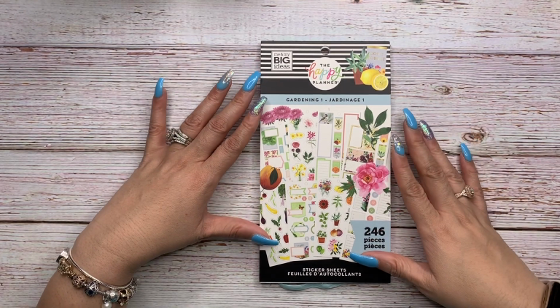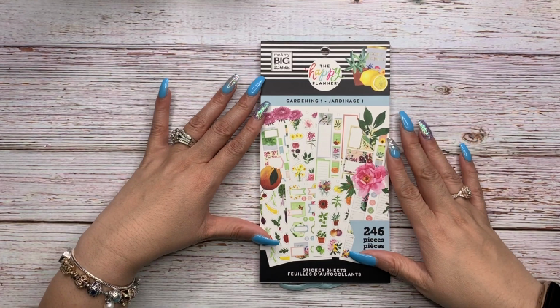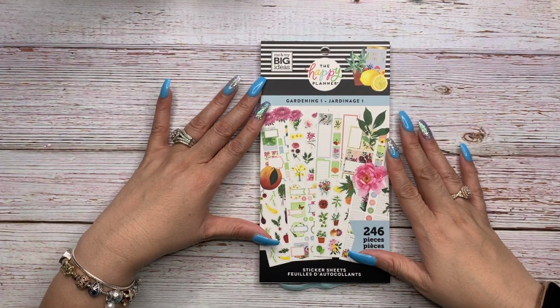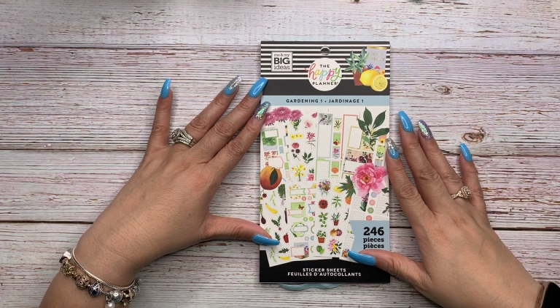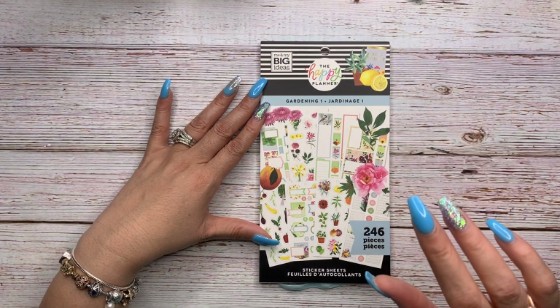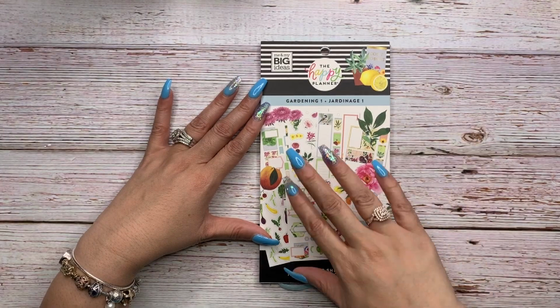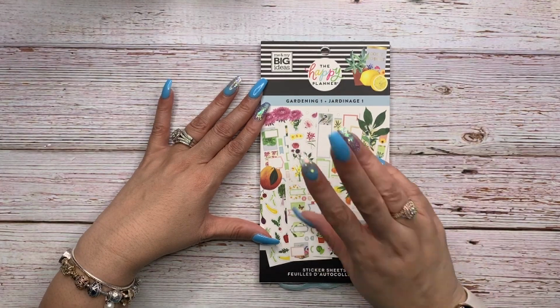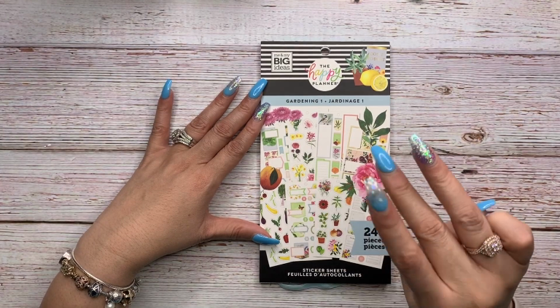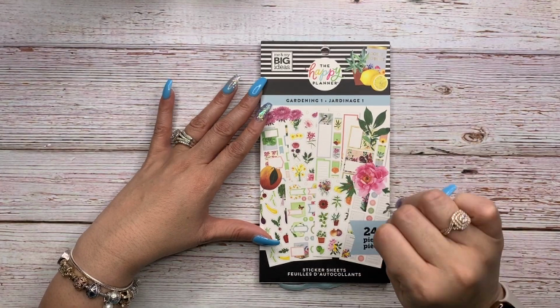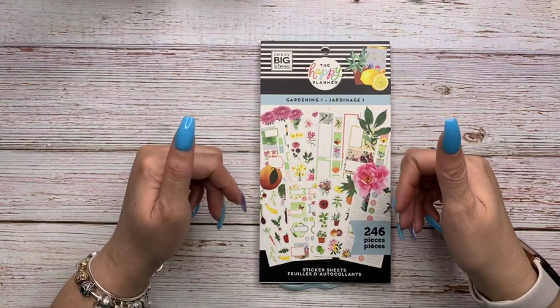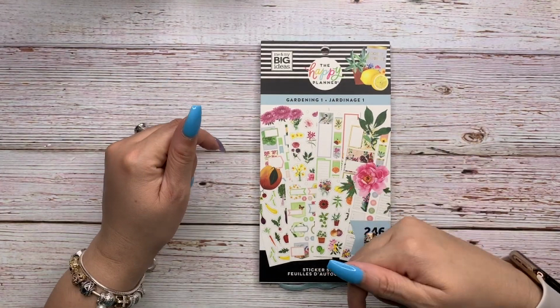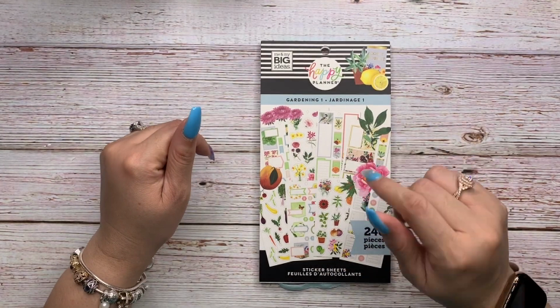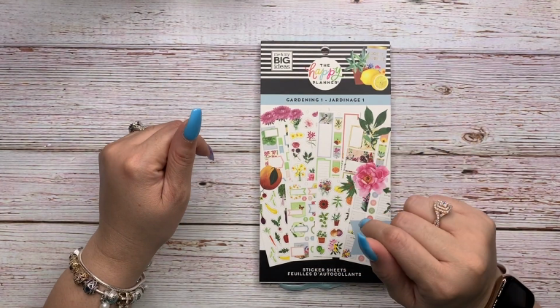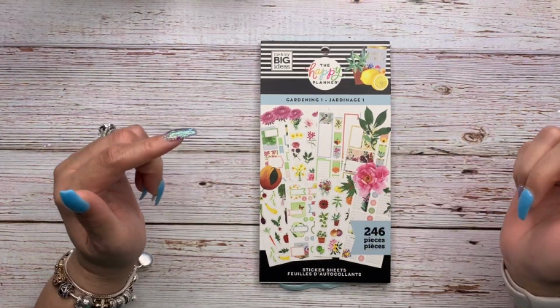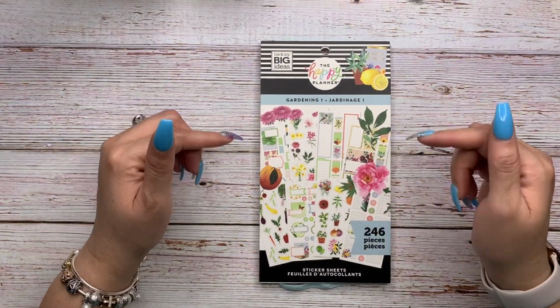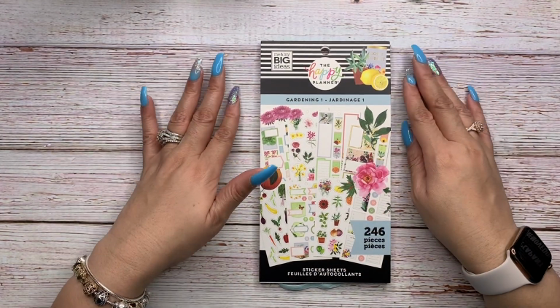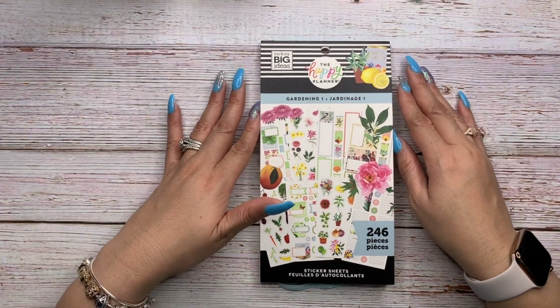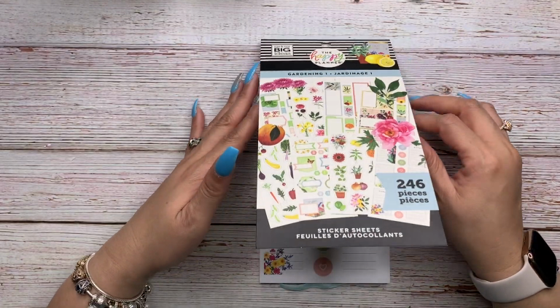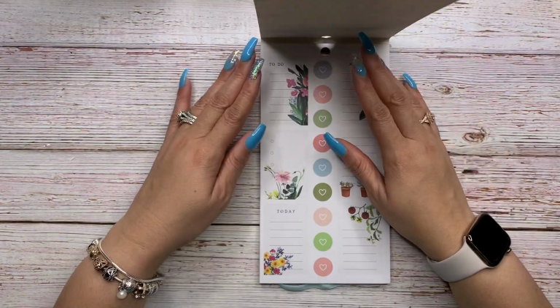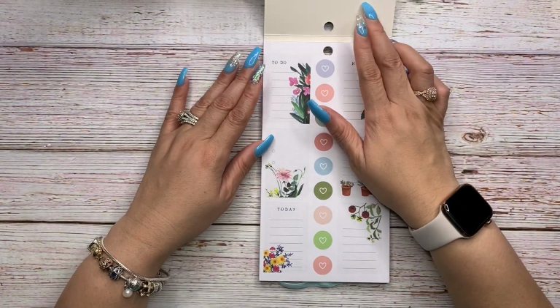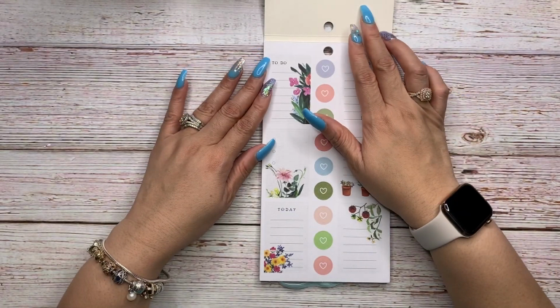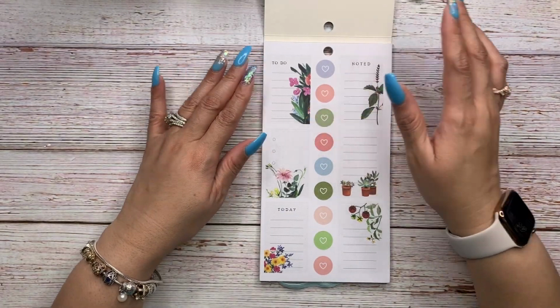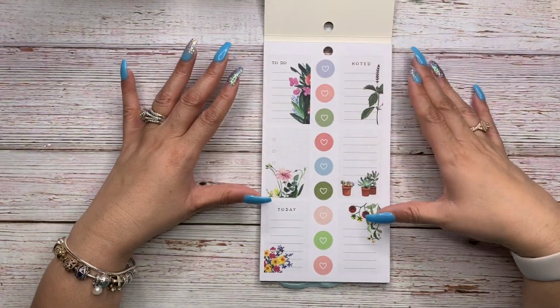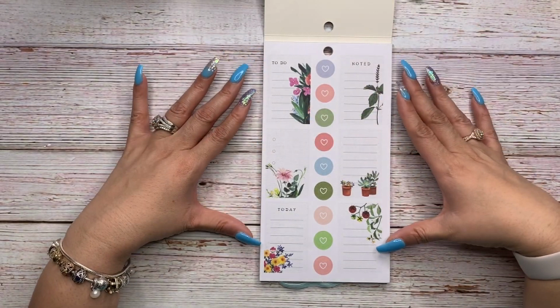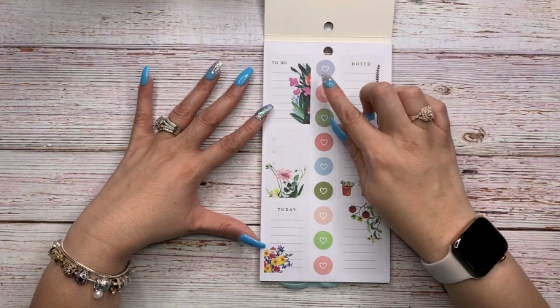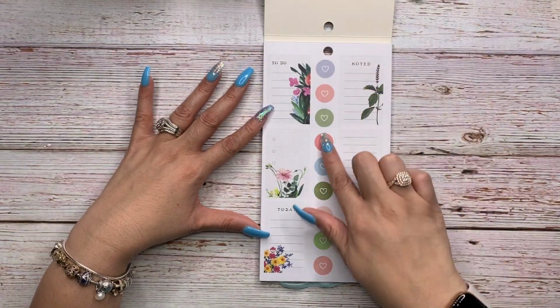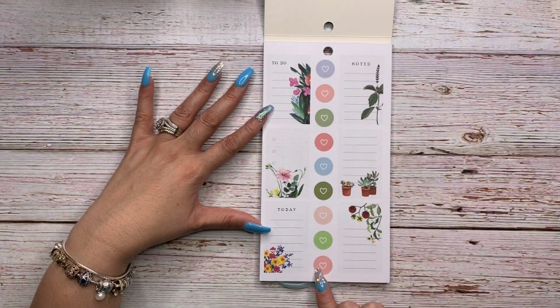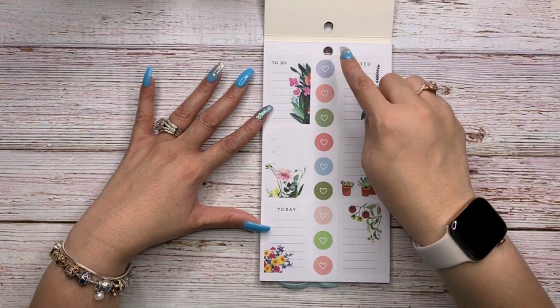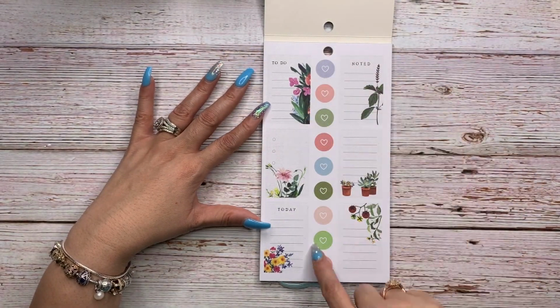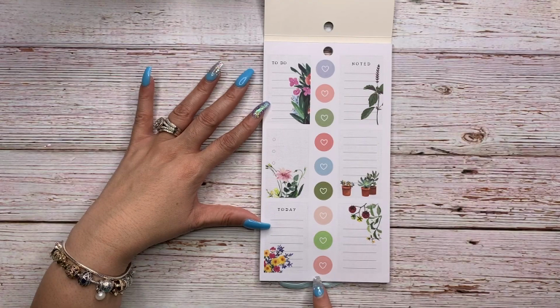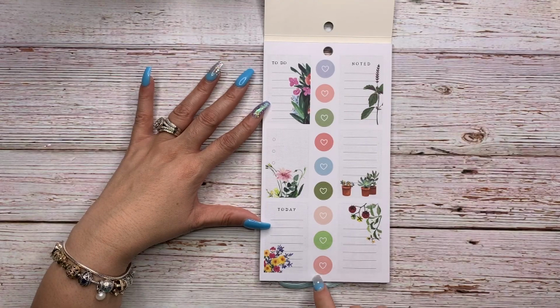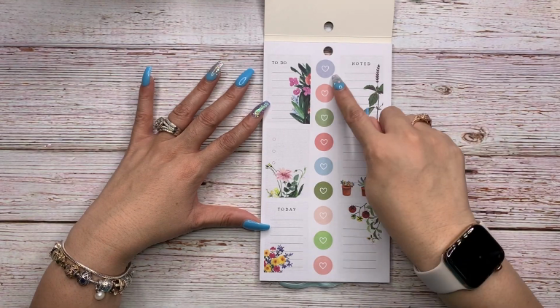Before we jump into the flip-through, I just wanted to remind you of three things: like, comment, and subscribe. Let's get to it! So this first page — these circles all remind me of discs.